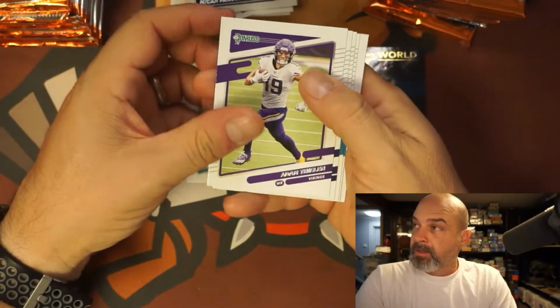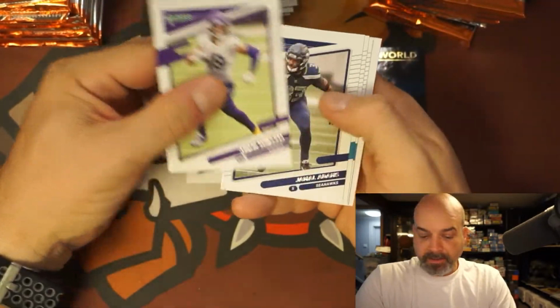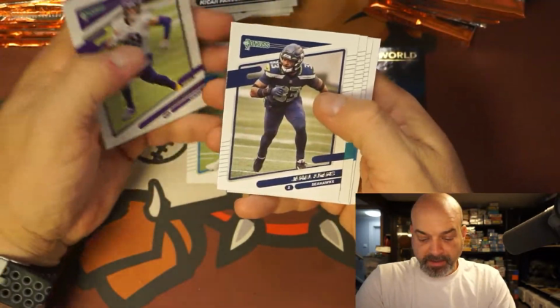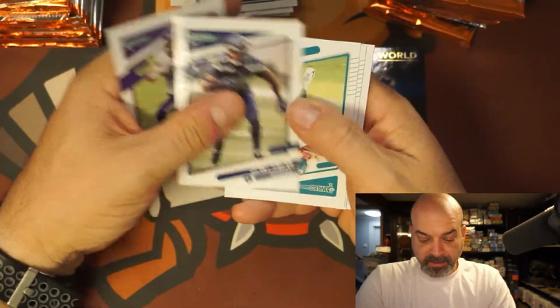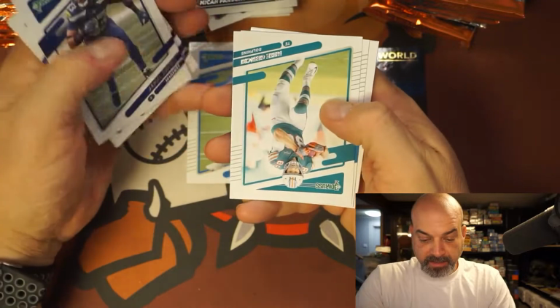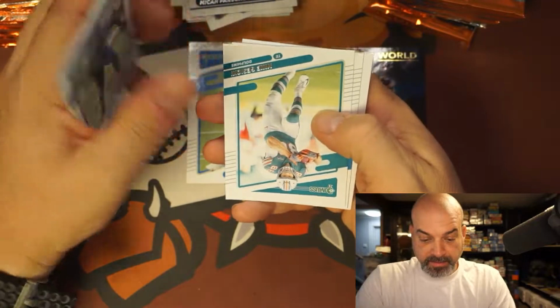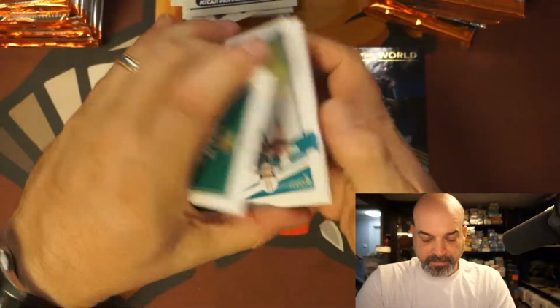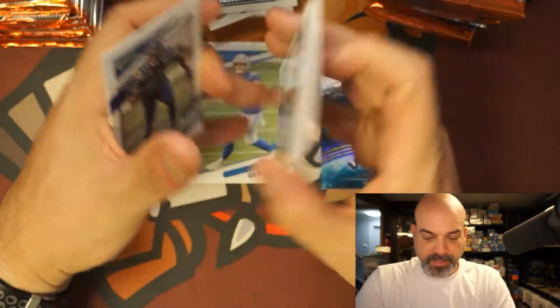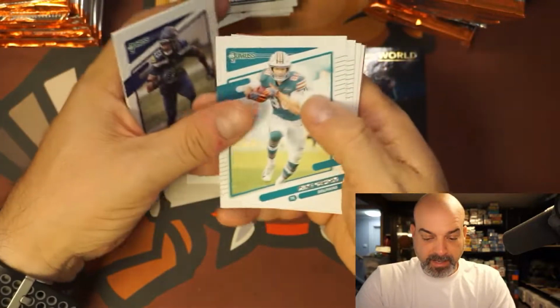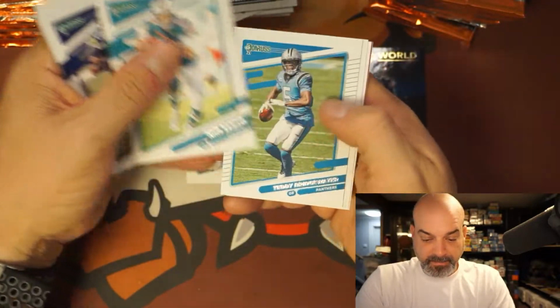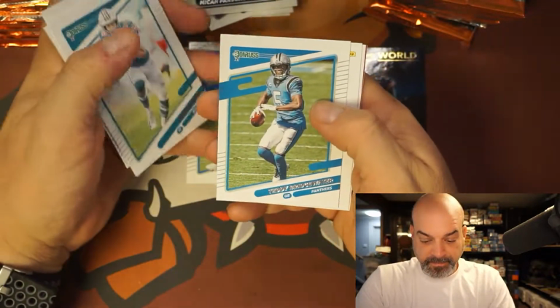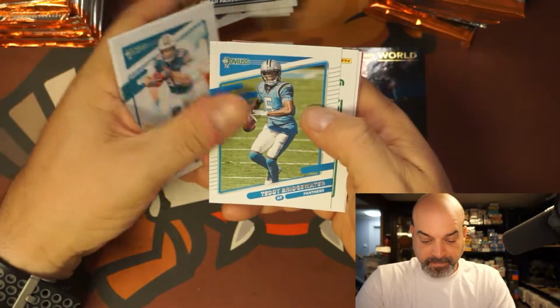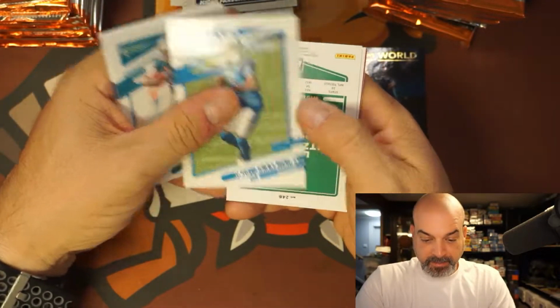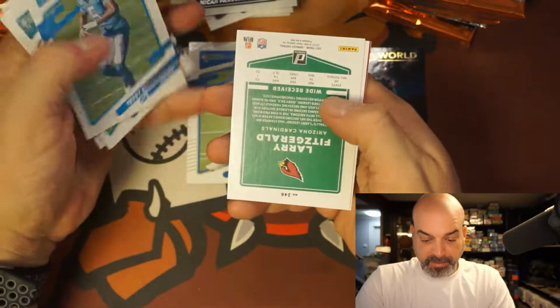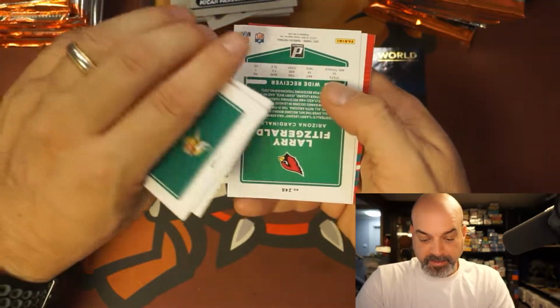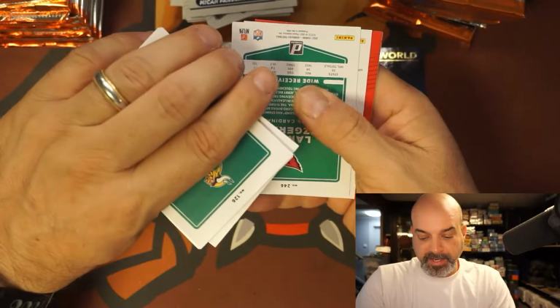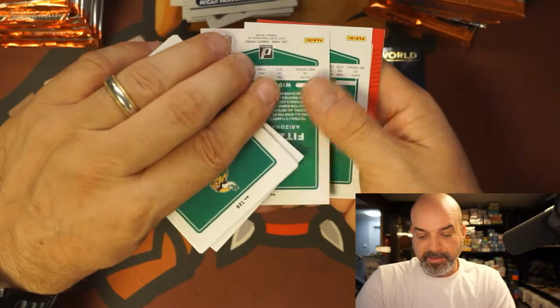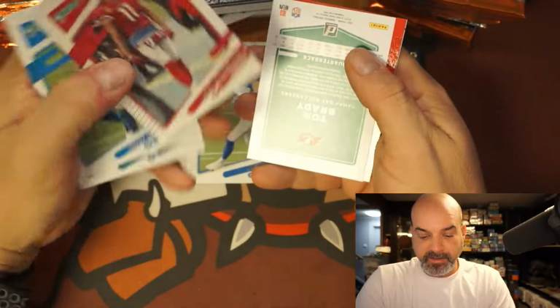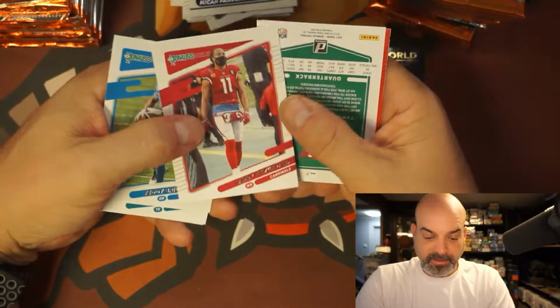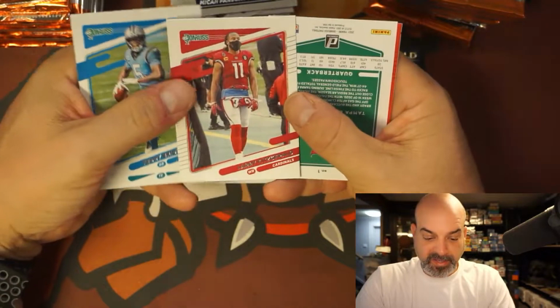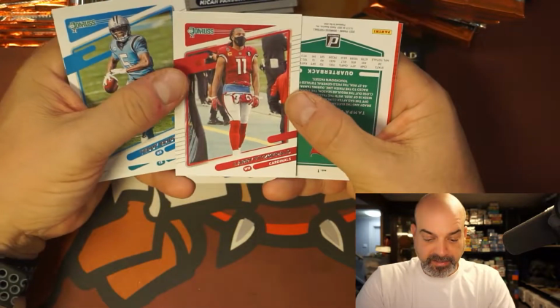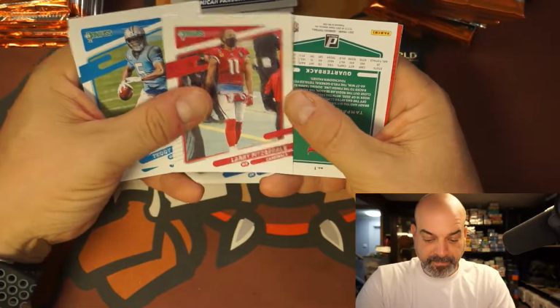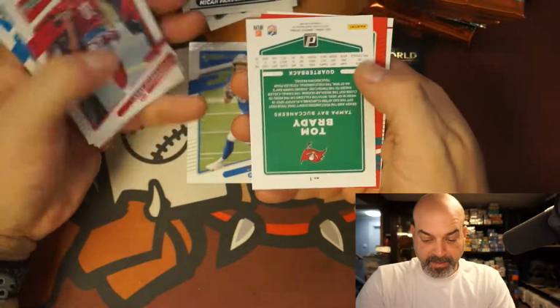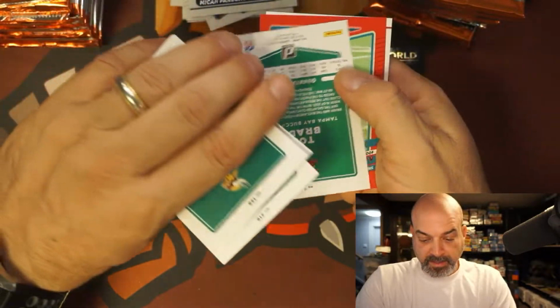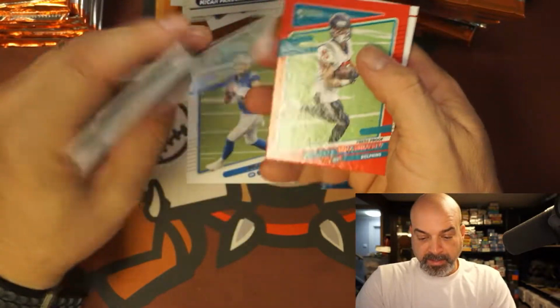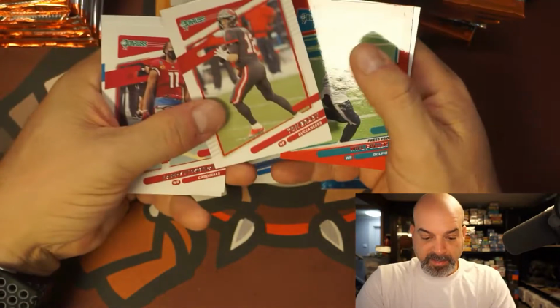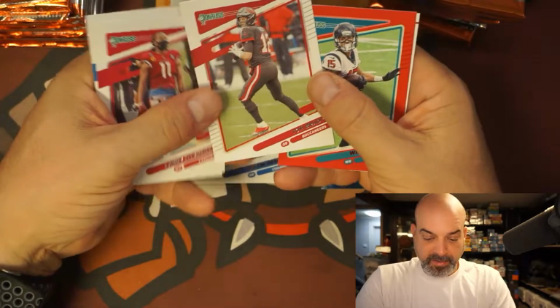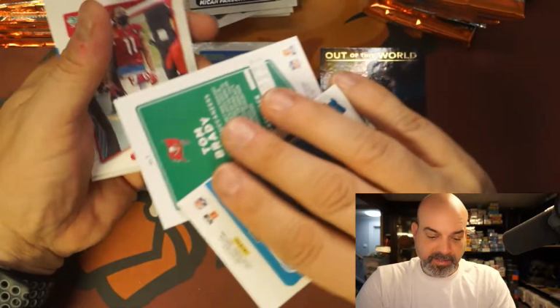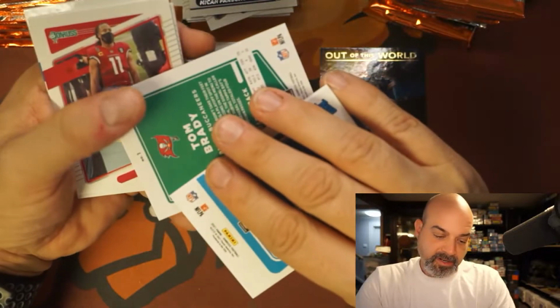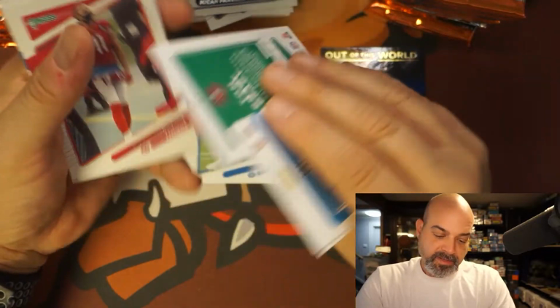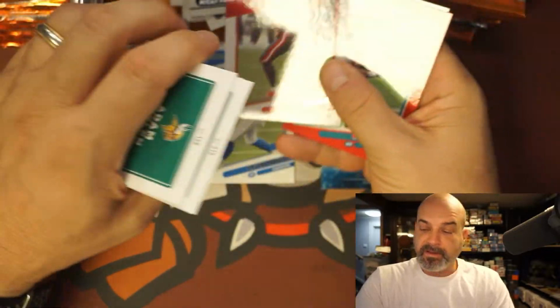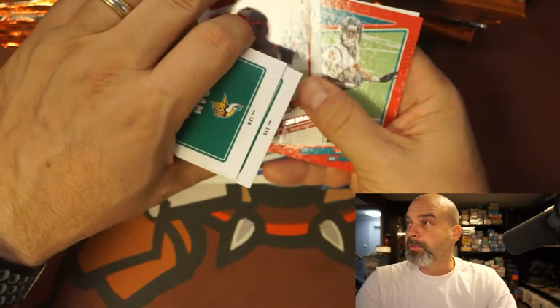Diggs, Suh, Lattimore, Kuder, Karl, Long, Ramsey, Honey Badger, and Micah Parsons. Then Davante Adams, Gesicki, Teddy Bridgewater, Larry Fitzgerald — he's not playing this year. And there we go, big Tom Brady — he is card number one, that's nice.